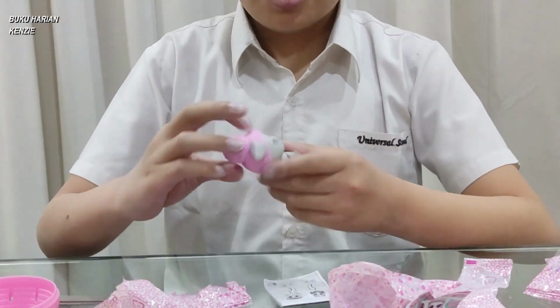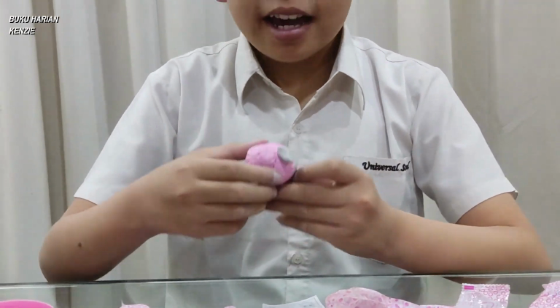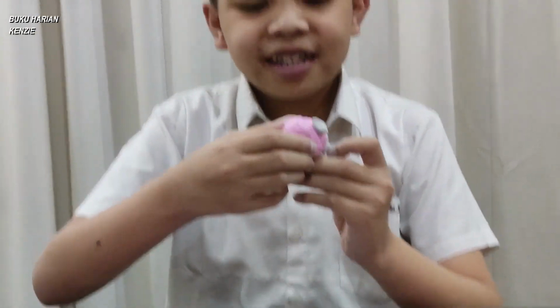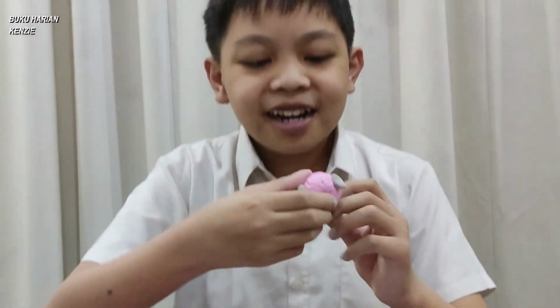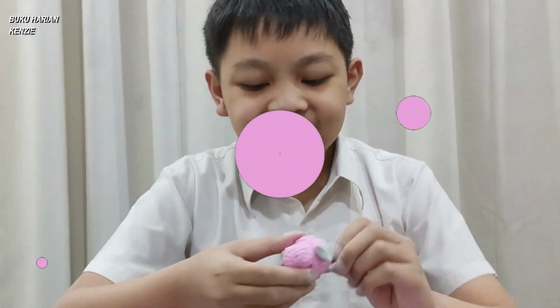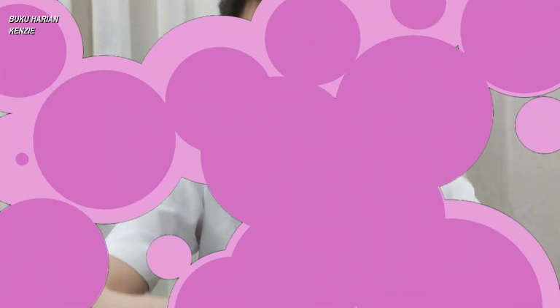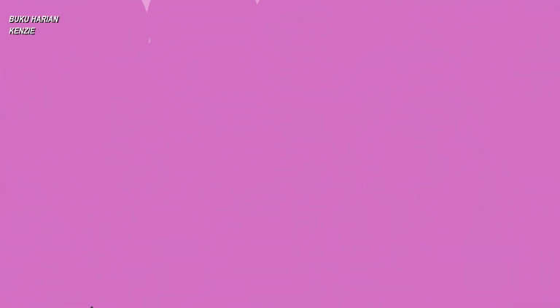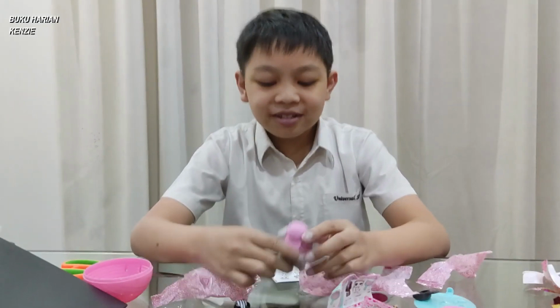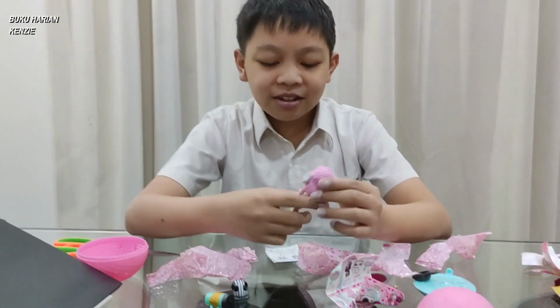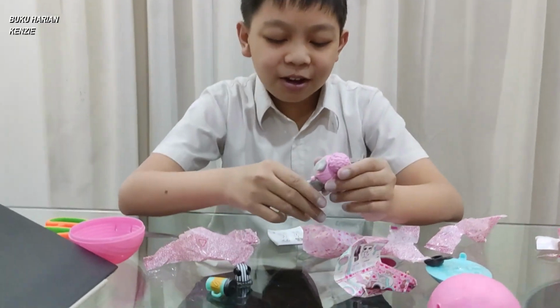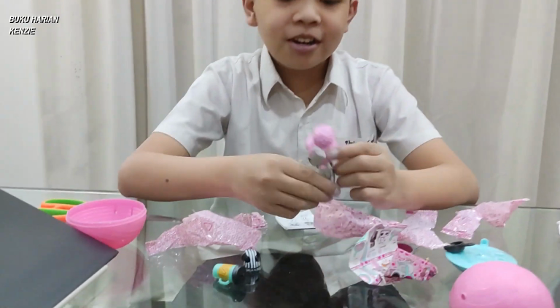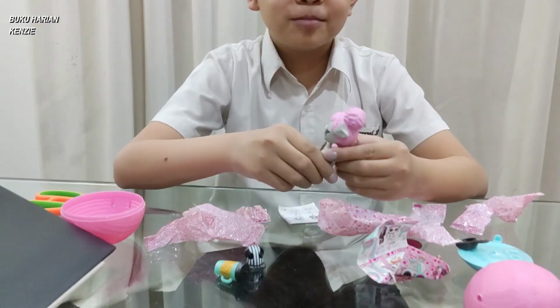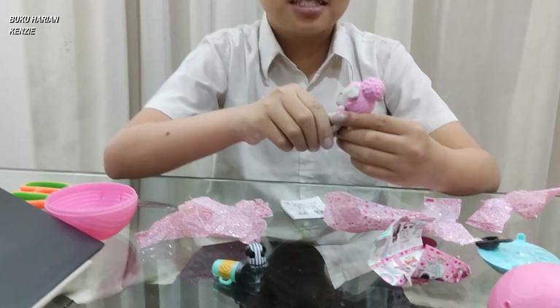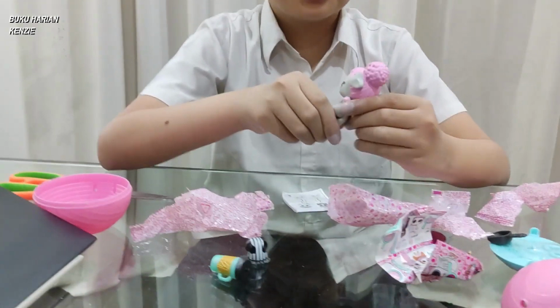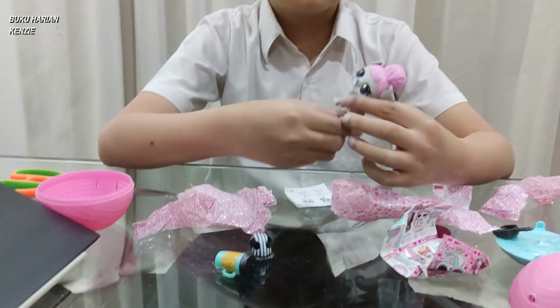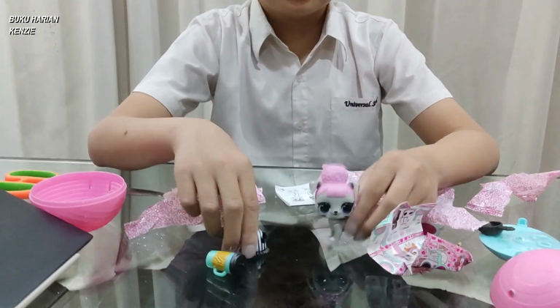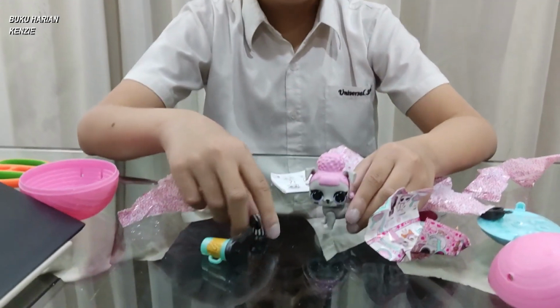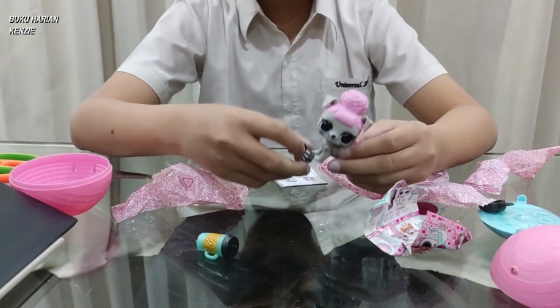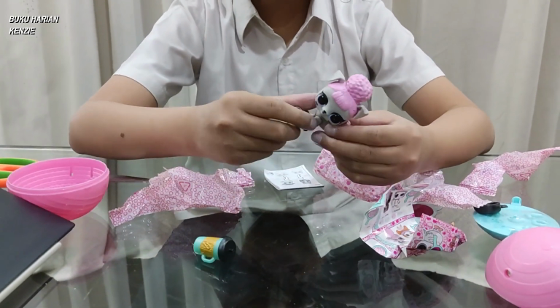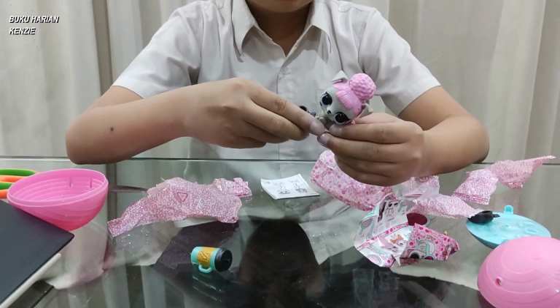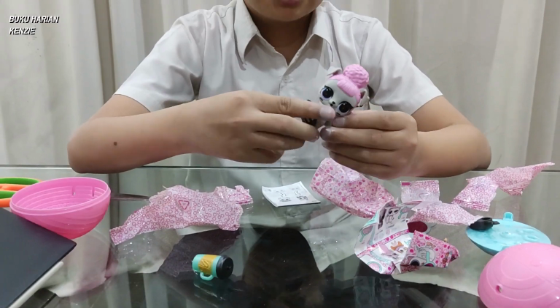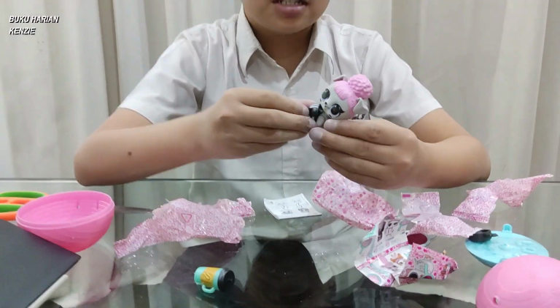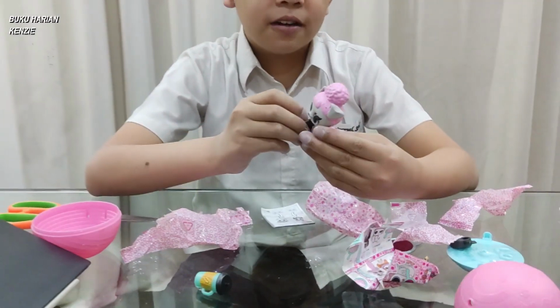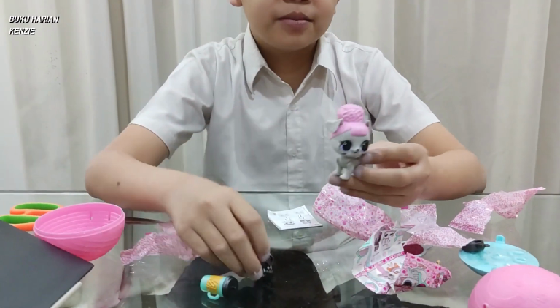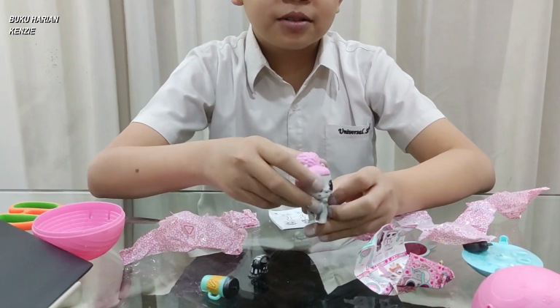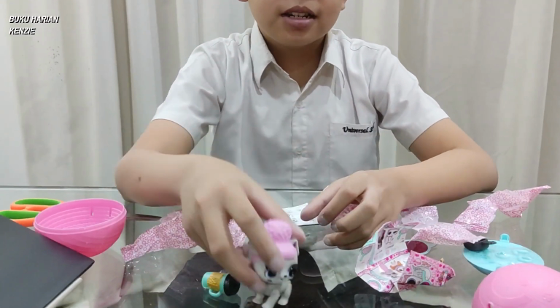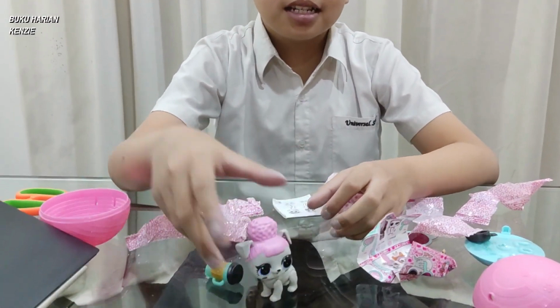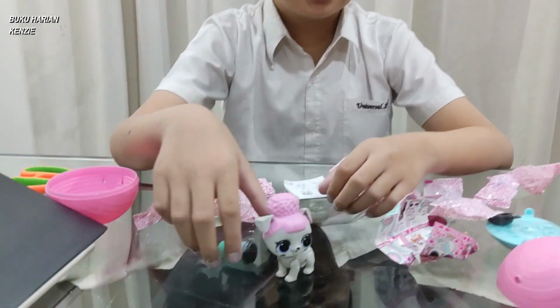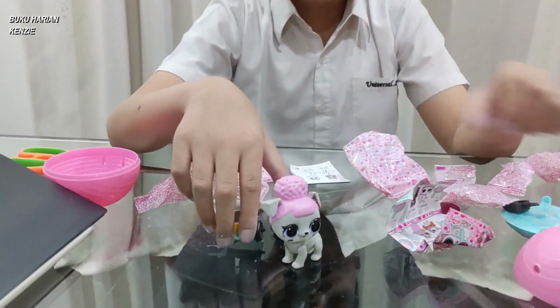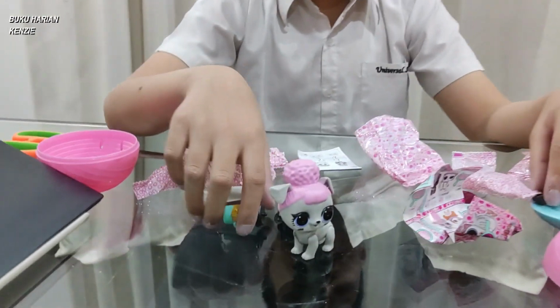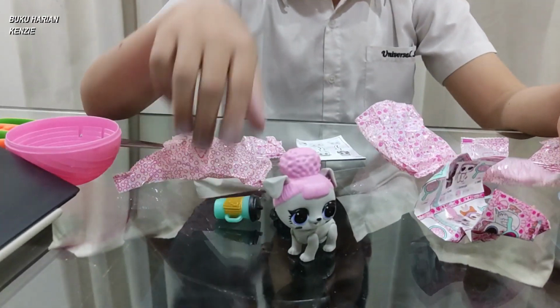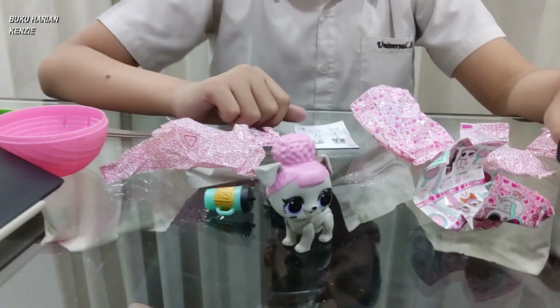Oh, I got a dog! That's so cute. Oh my god, this is so cool! He should wear her outfit, but it's okay. Look at this — oh my god, so cute!